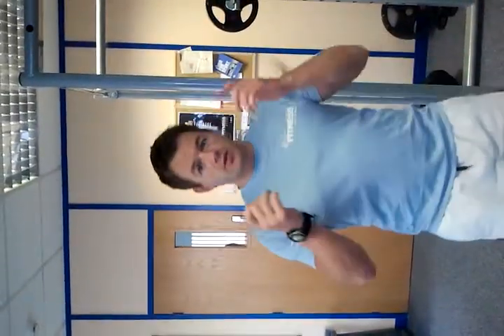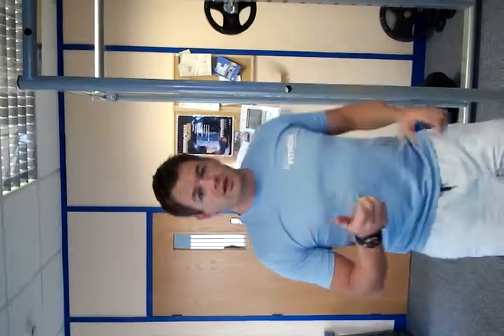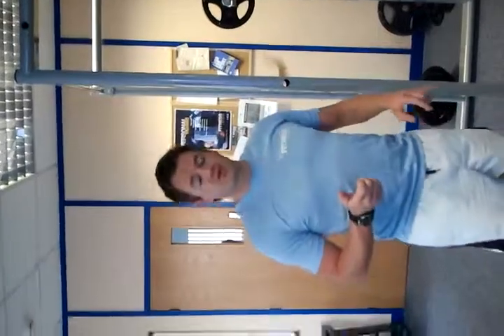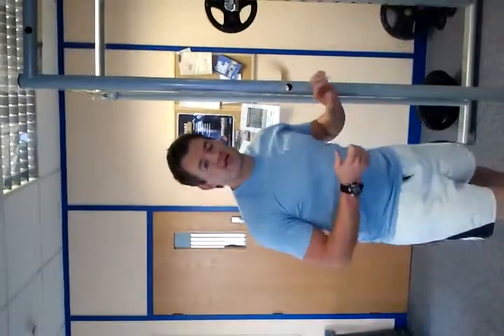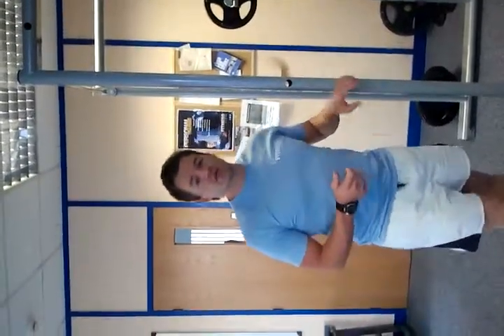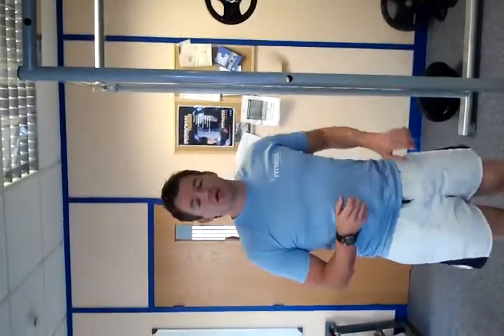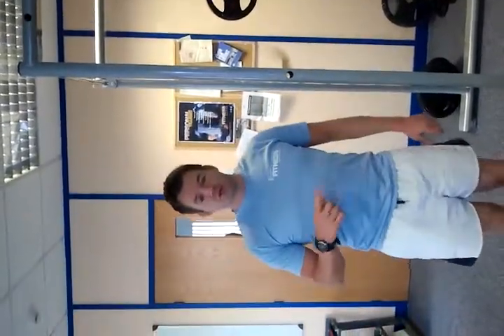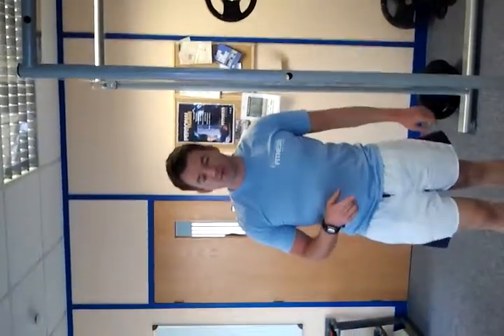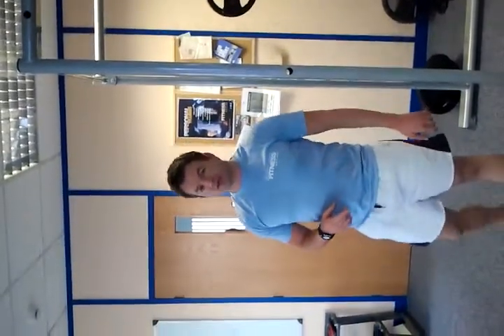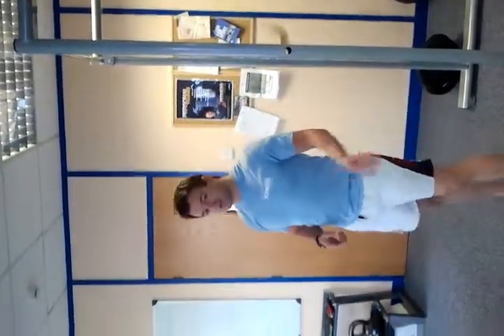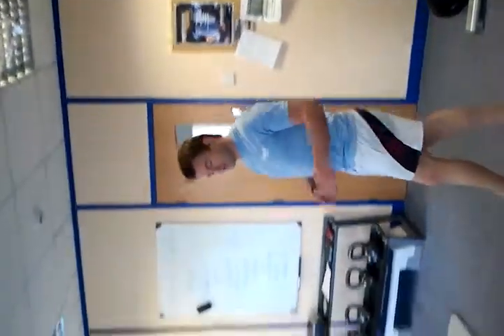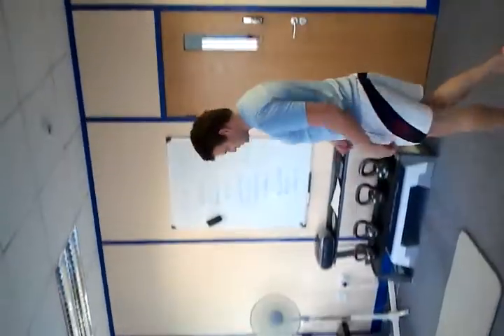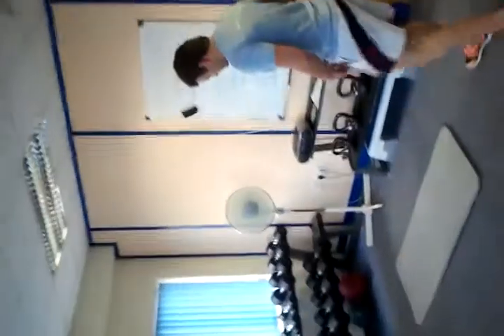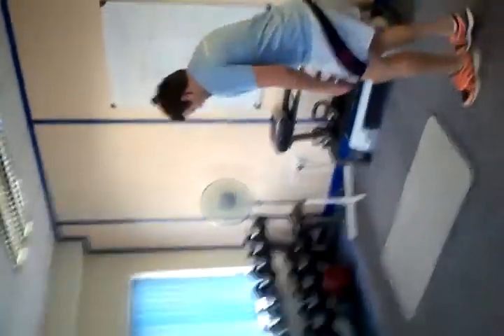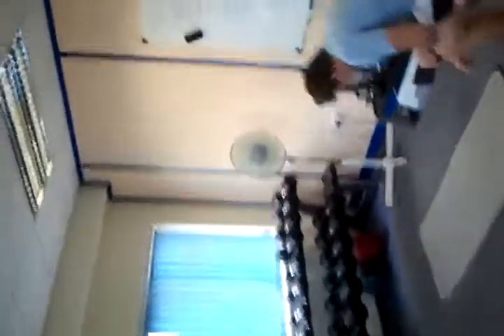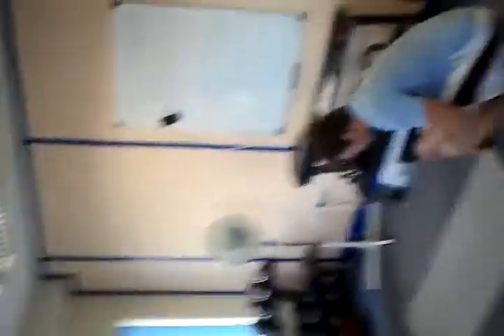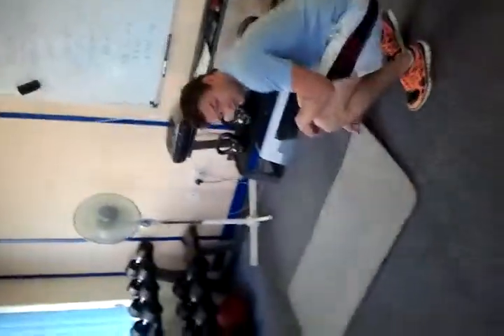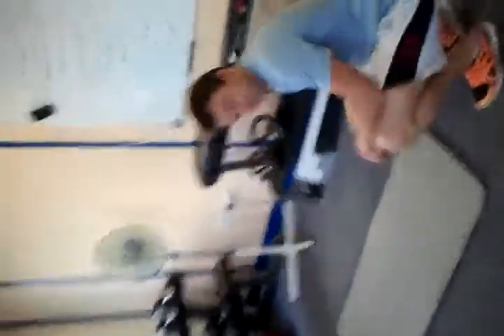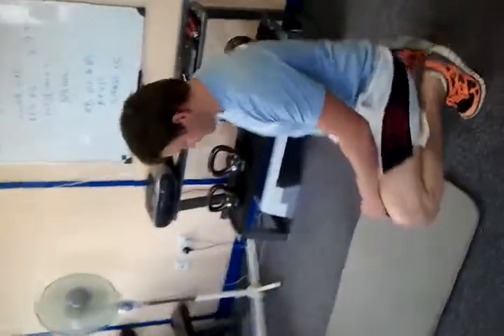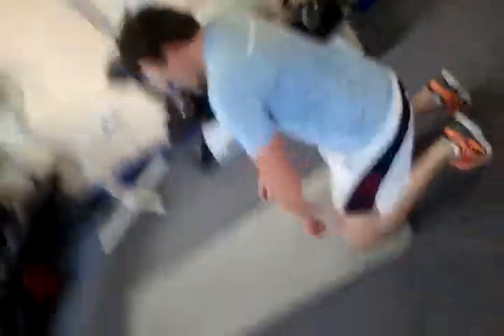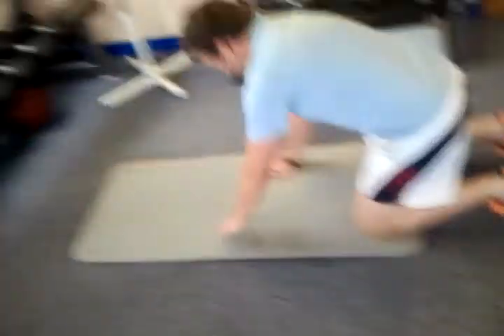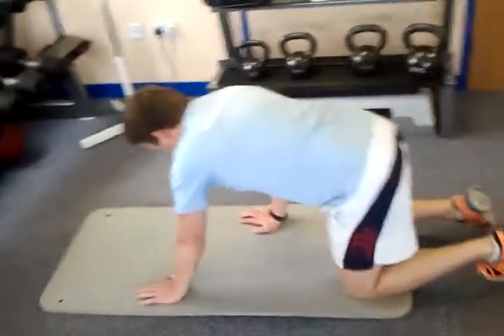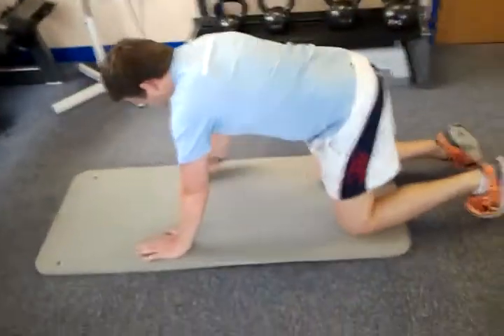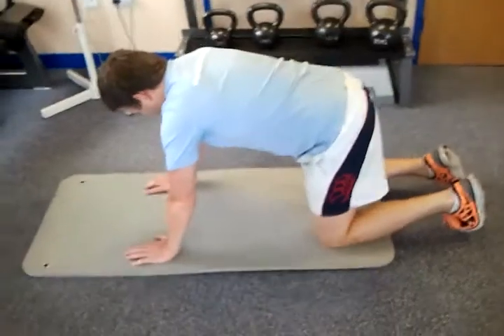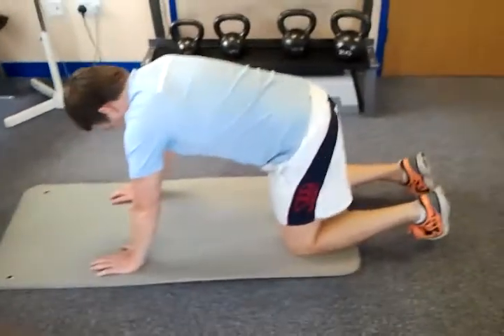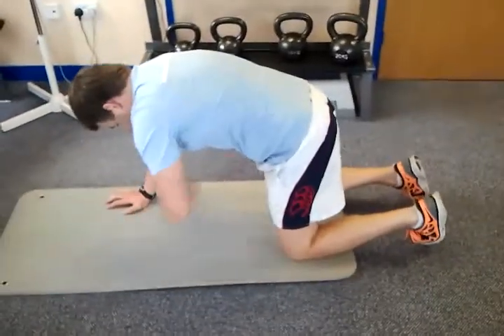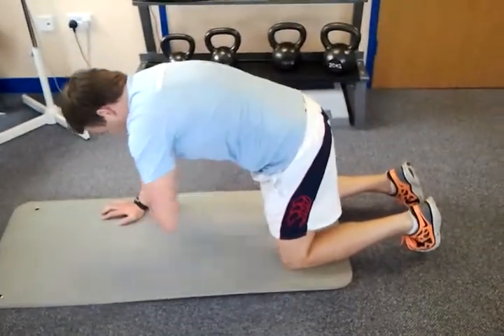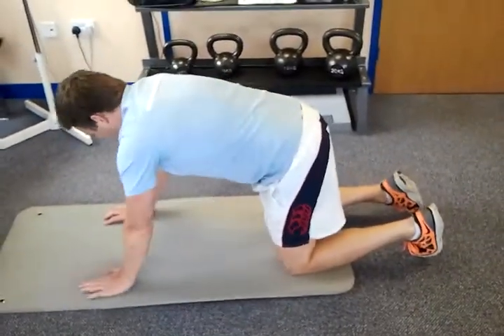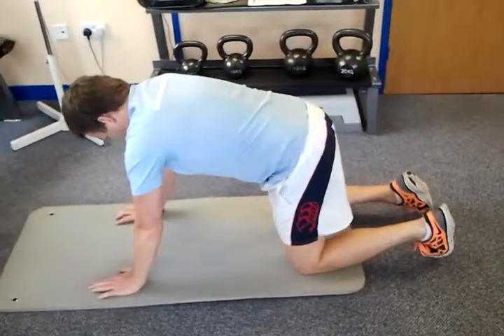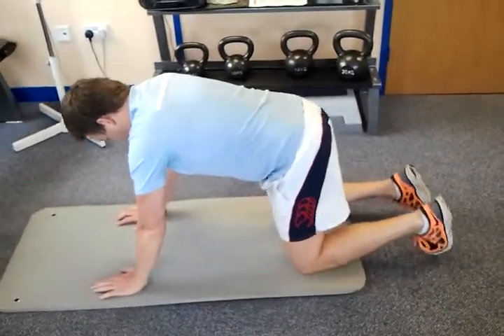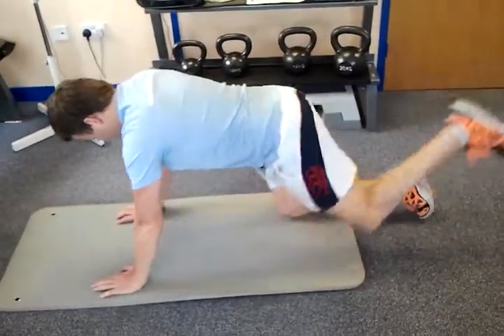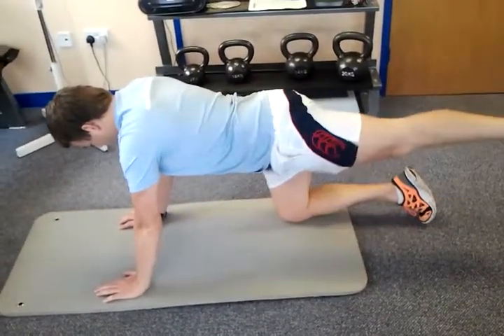We're going to superset that with Superman. On all fours, suck in the belly button, head down, left leg up, right arm up. Hold for ten seconds.